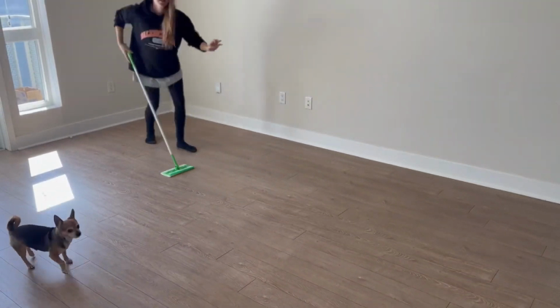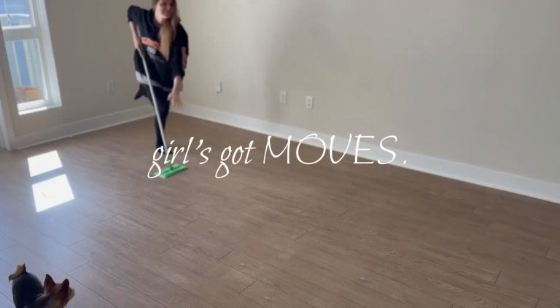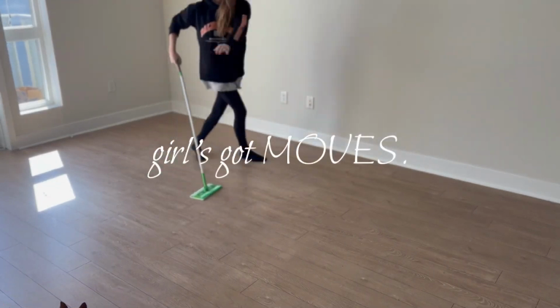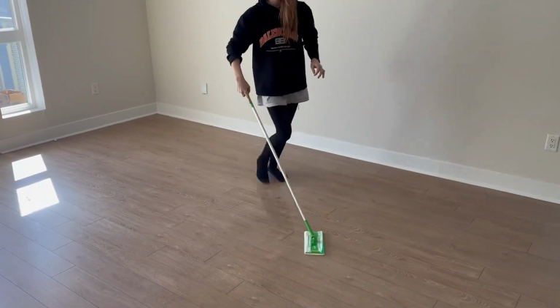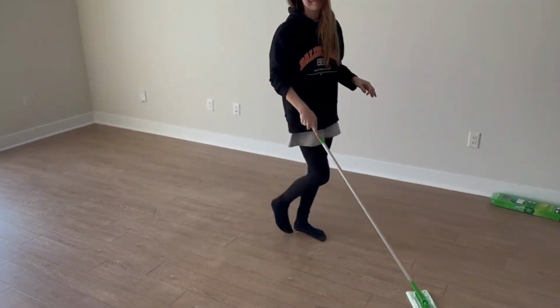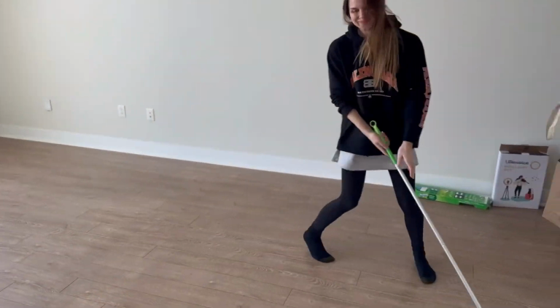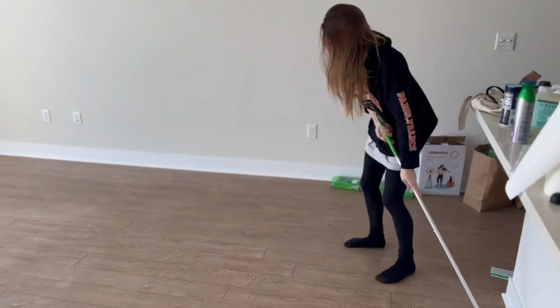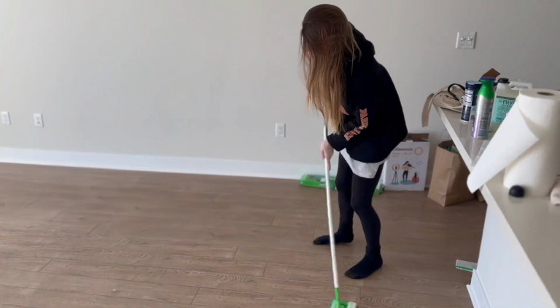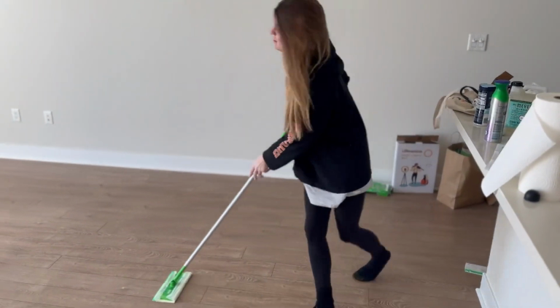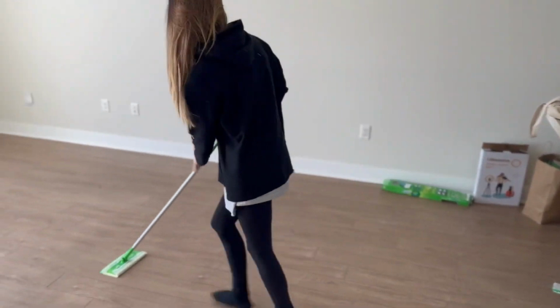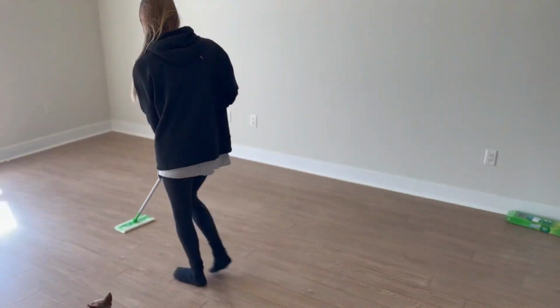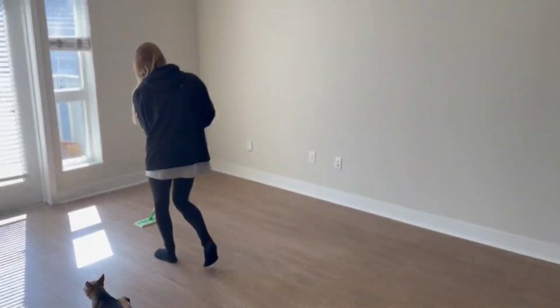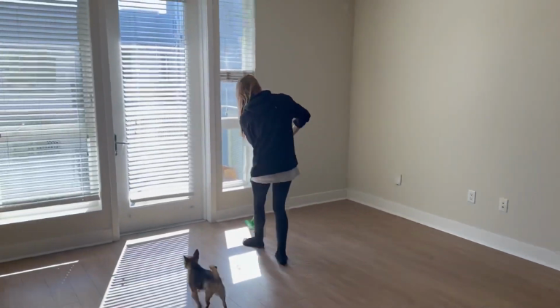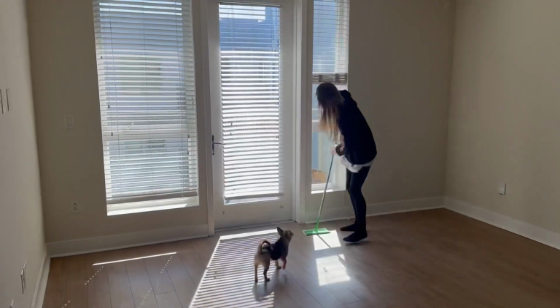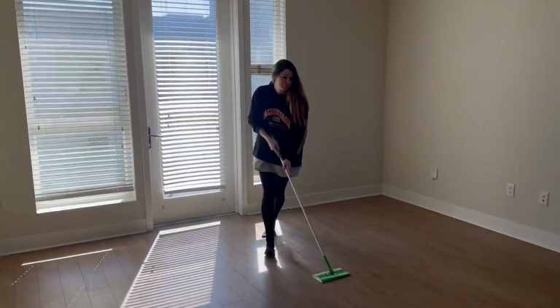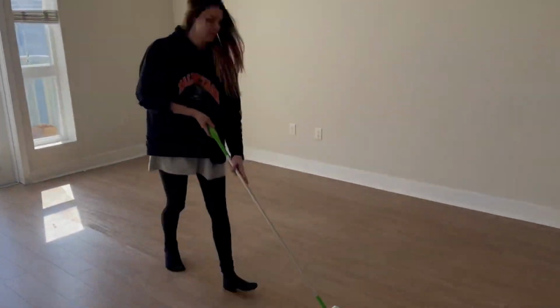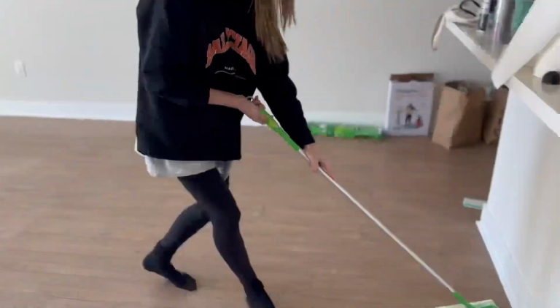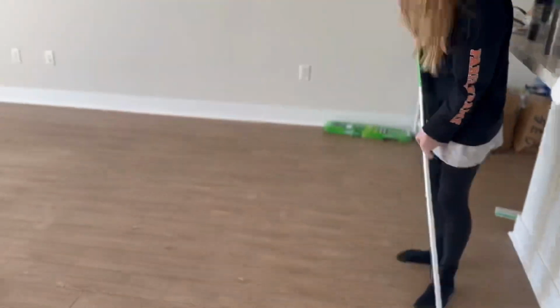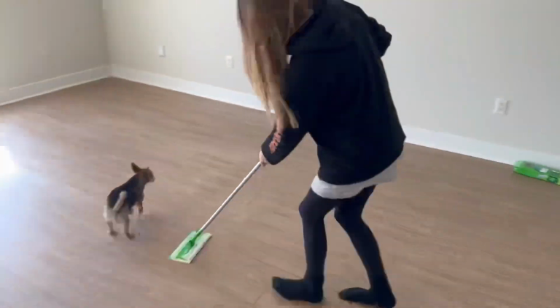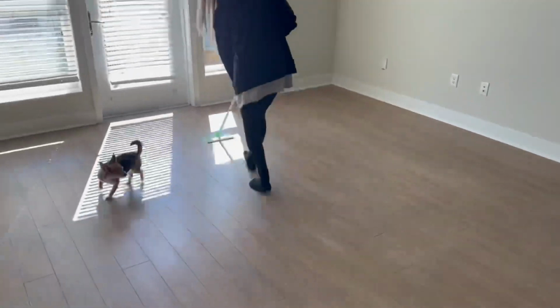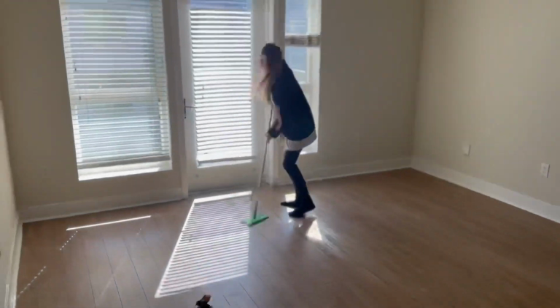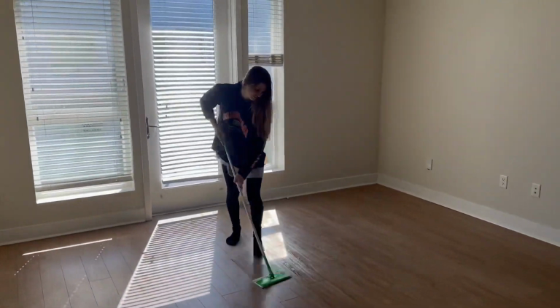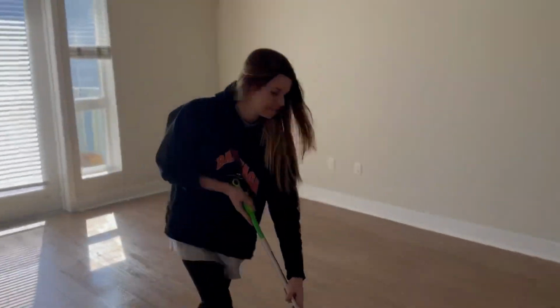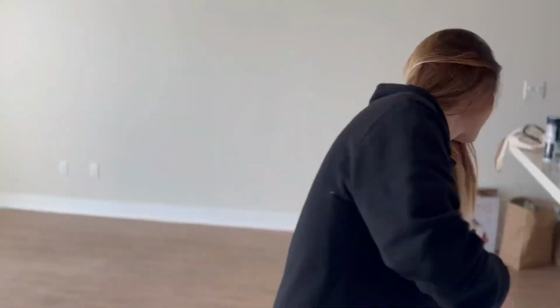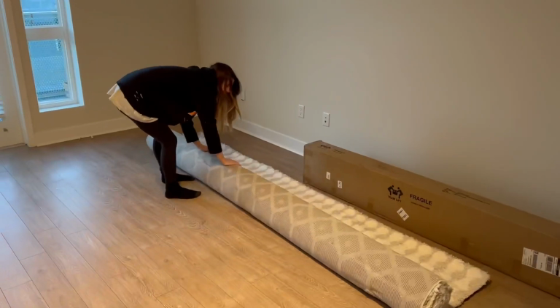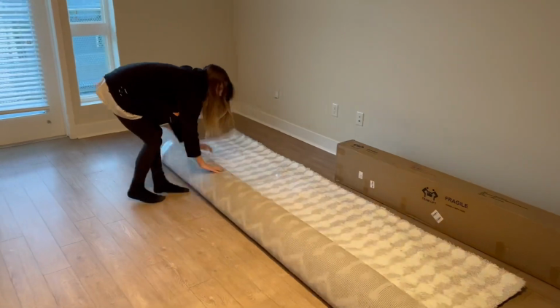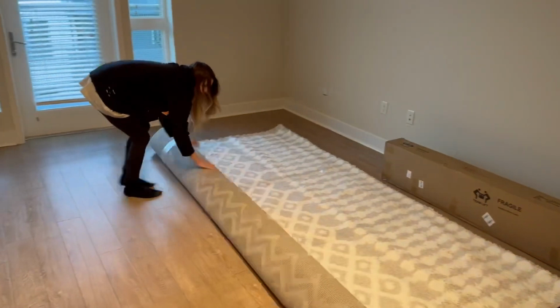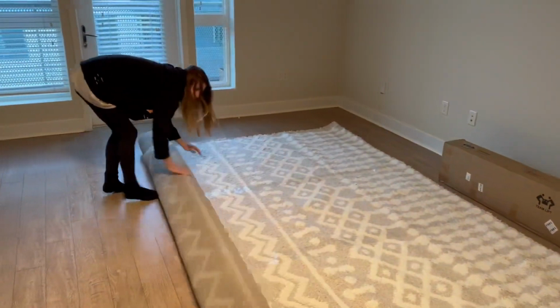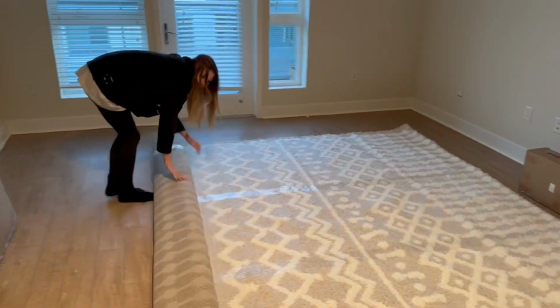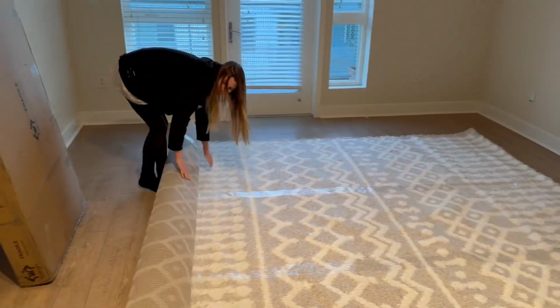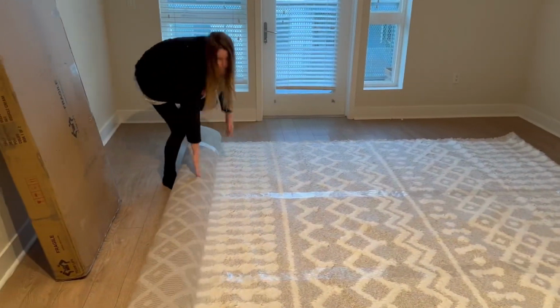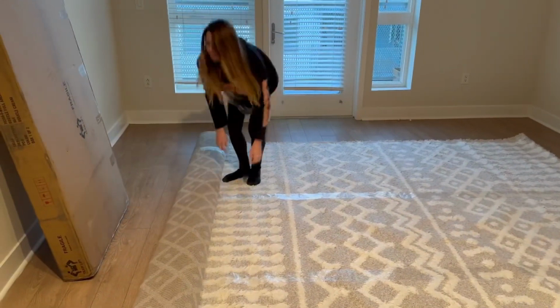Getting ready to decorate by cleaning, and if you're not pretending life is a musical while you're cleaning, you're doing everything wrong. This rug is everything.